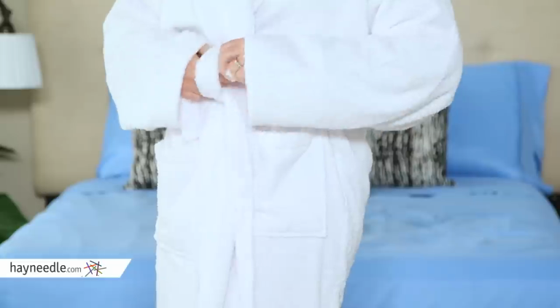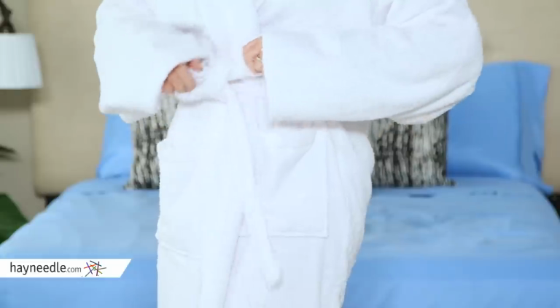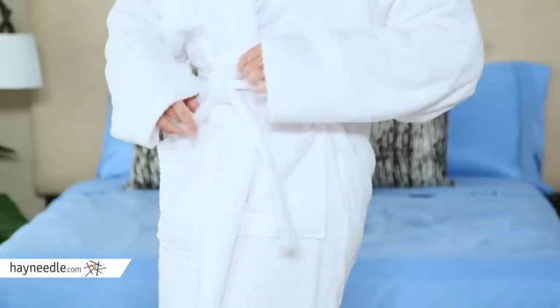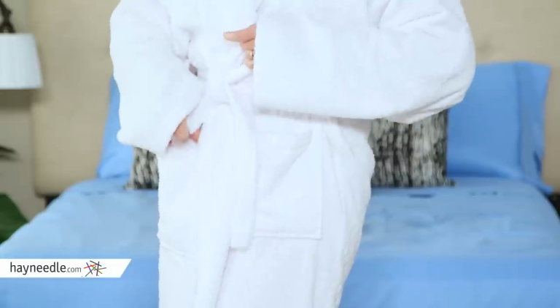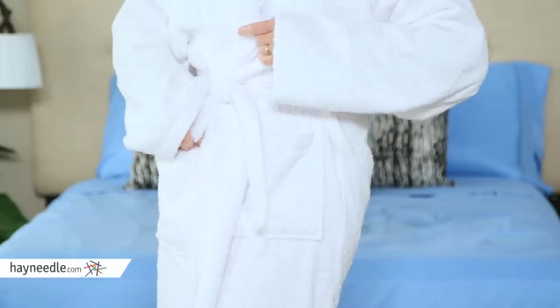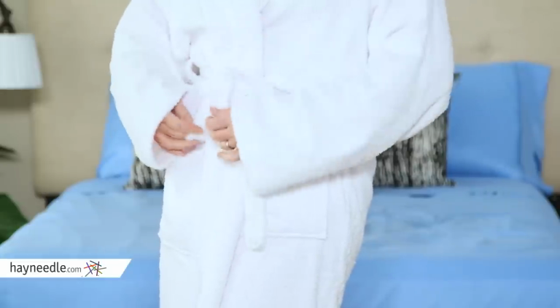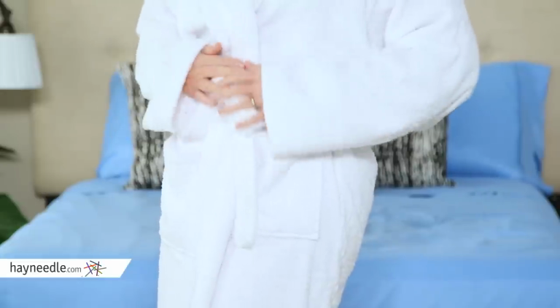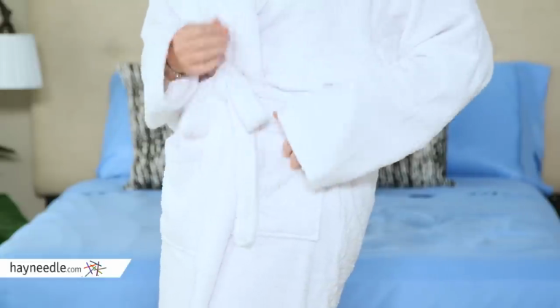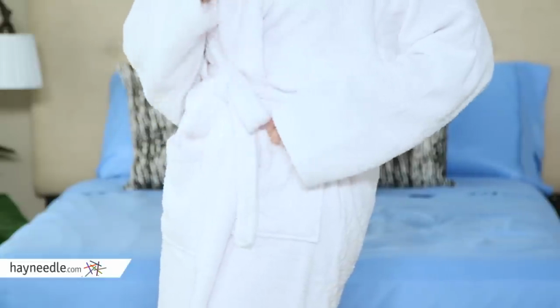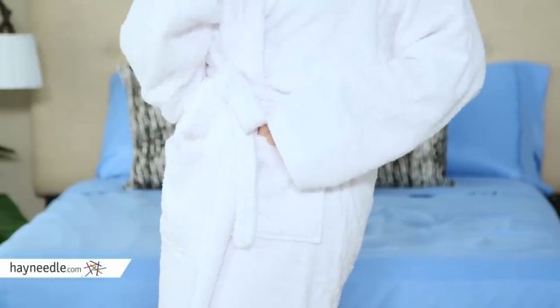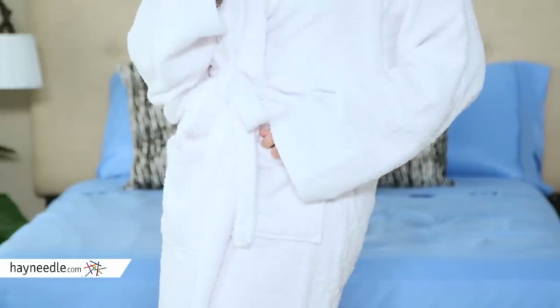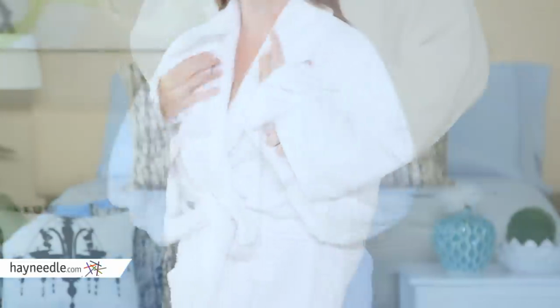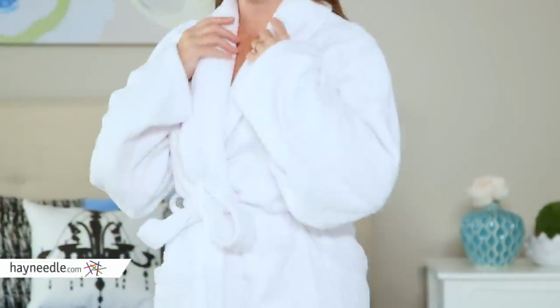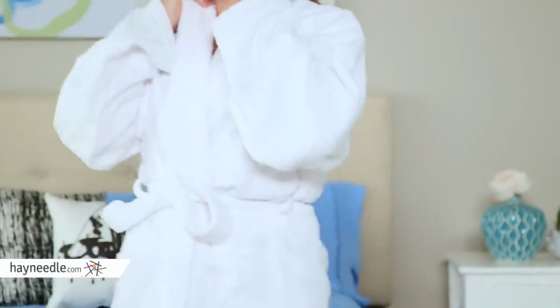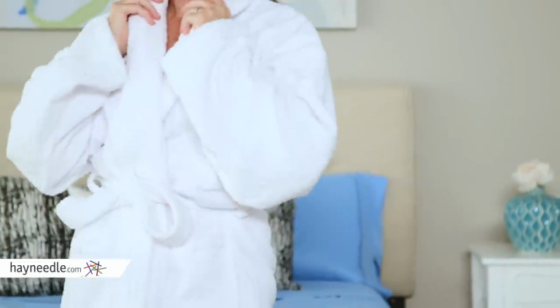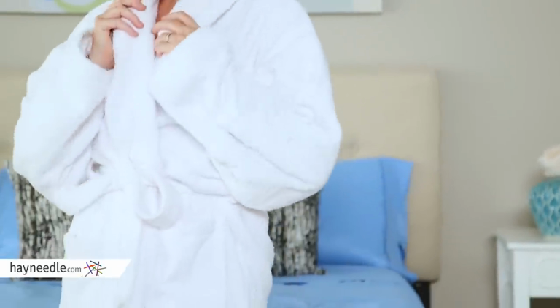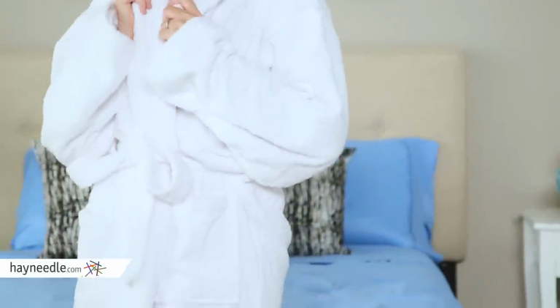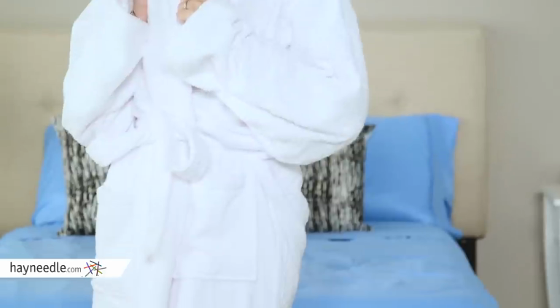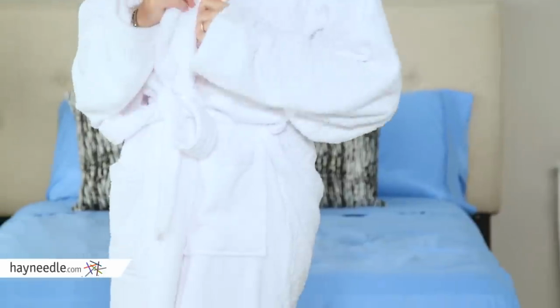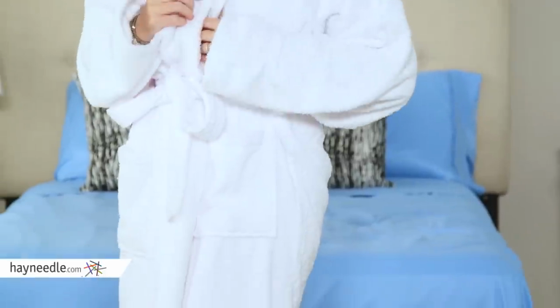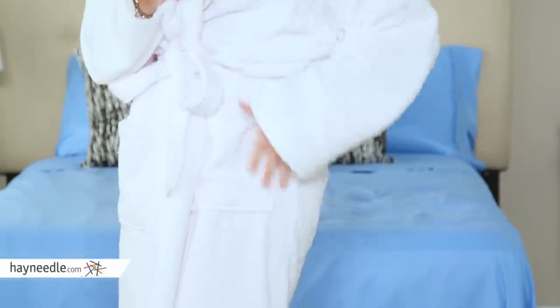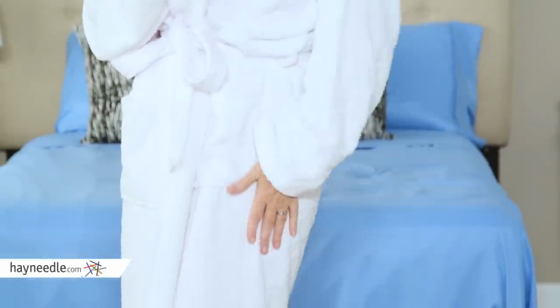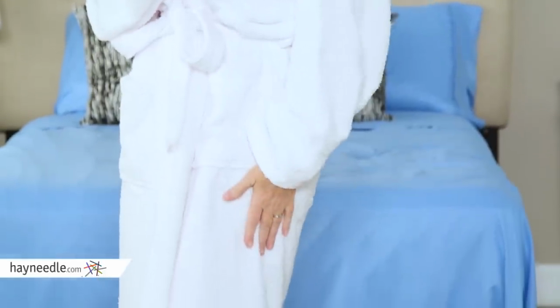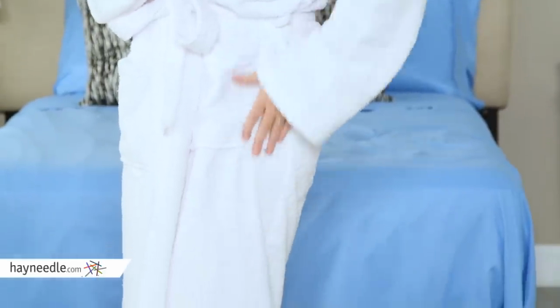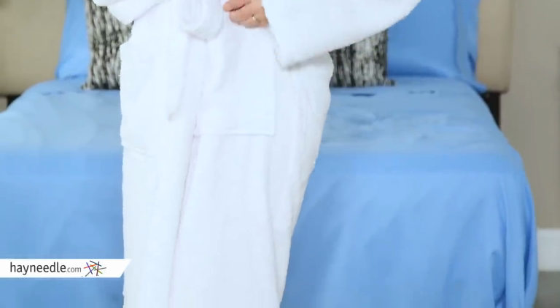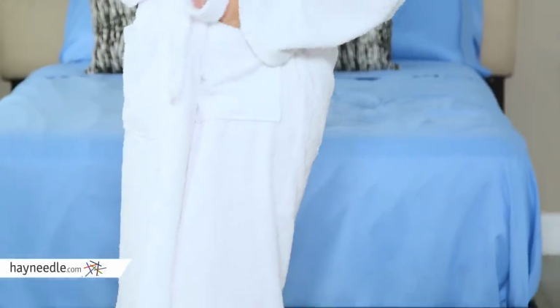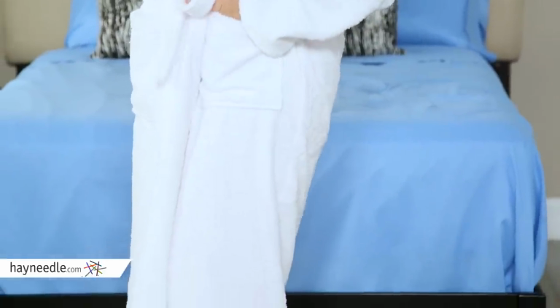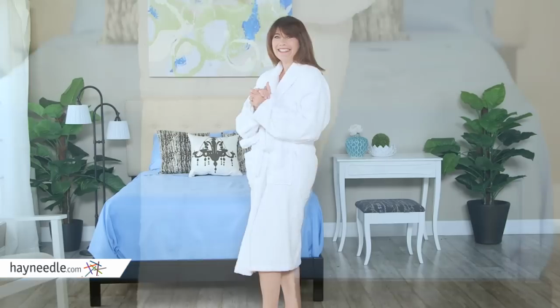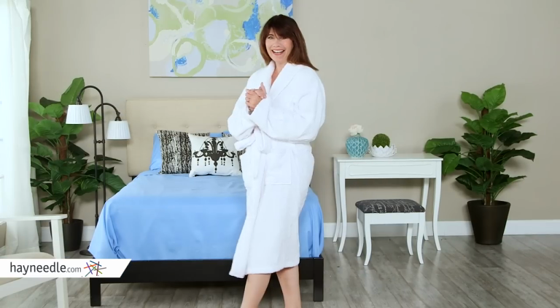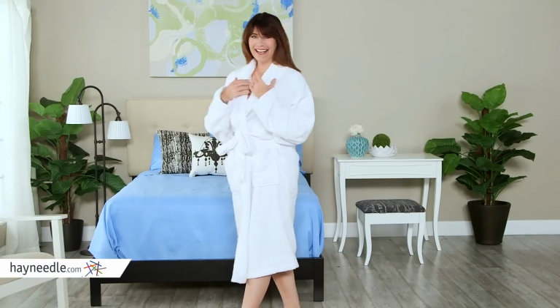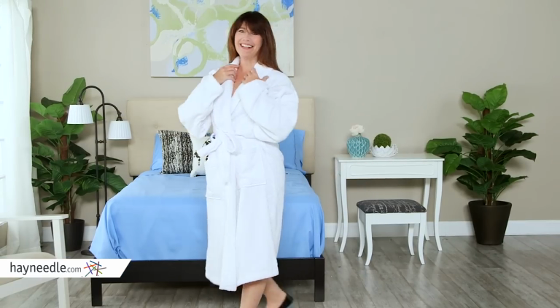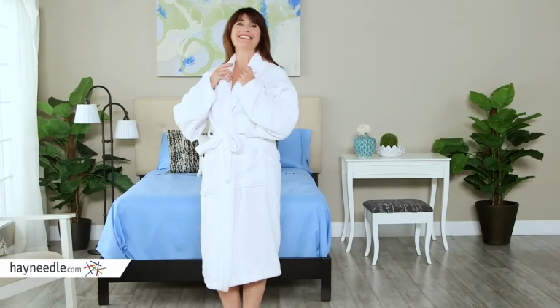100% Turkish cotton, this robe is magnificently comfortable. It's available in classic white so it can be used by men and women. It's available in two sizes: large/extra-large and small/medium.